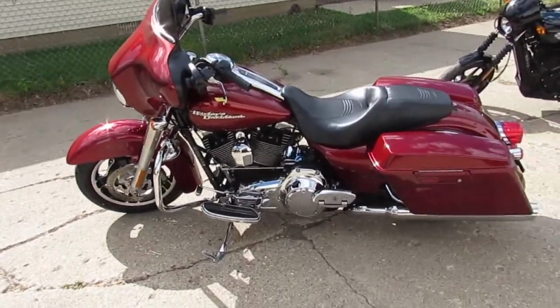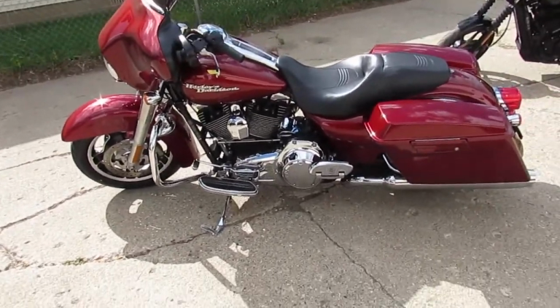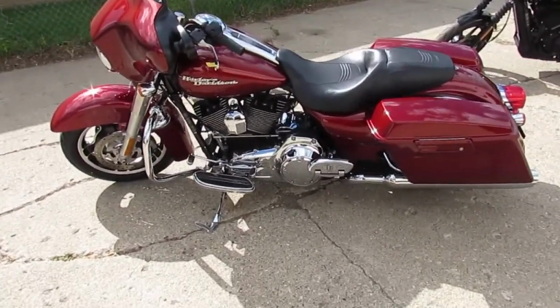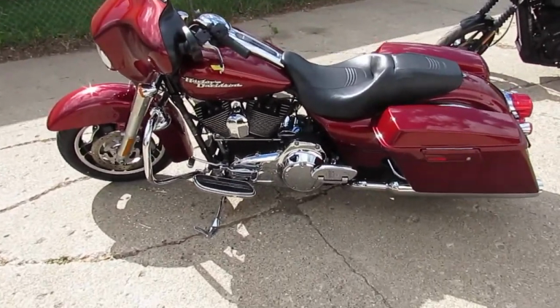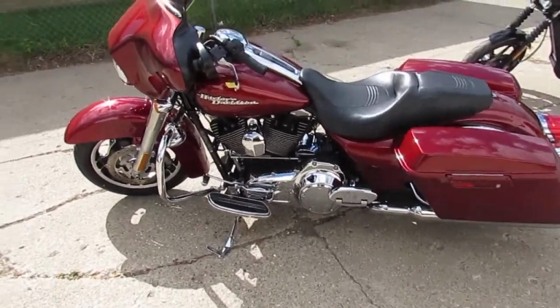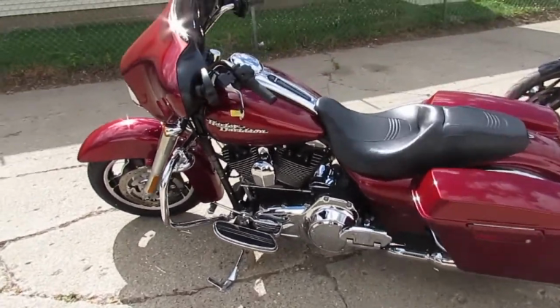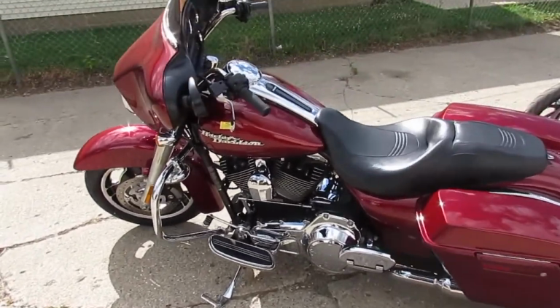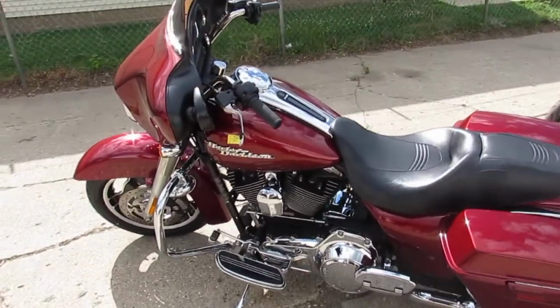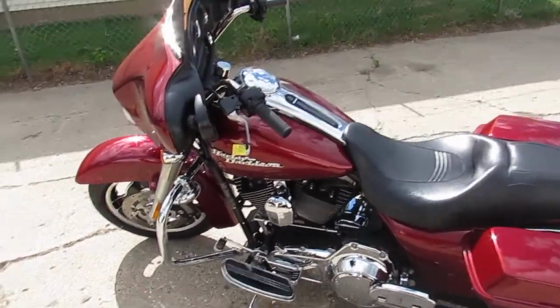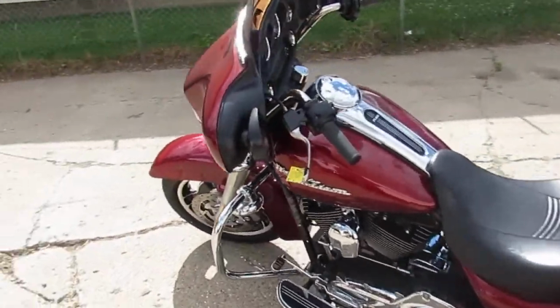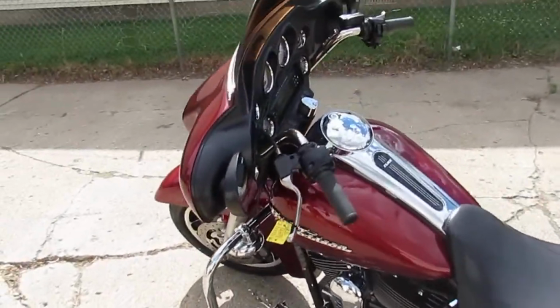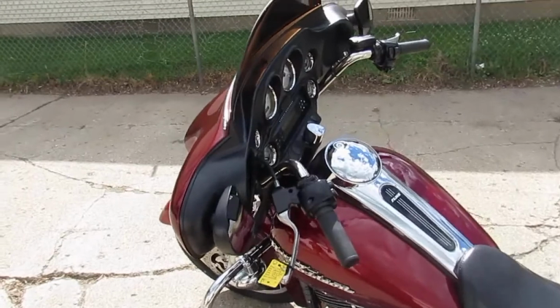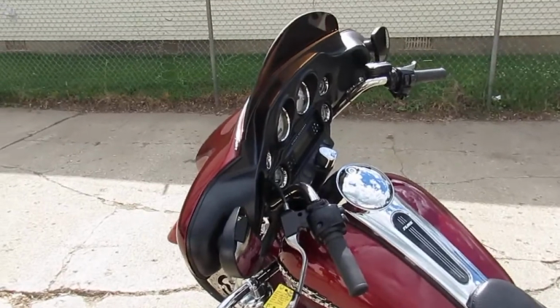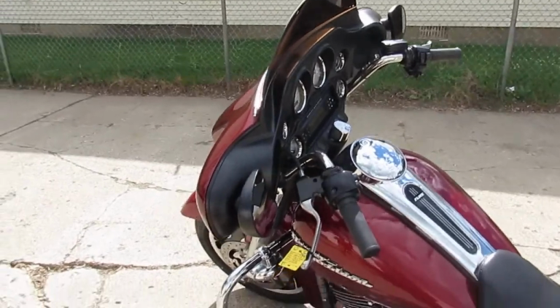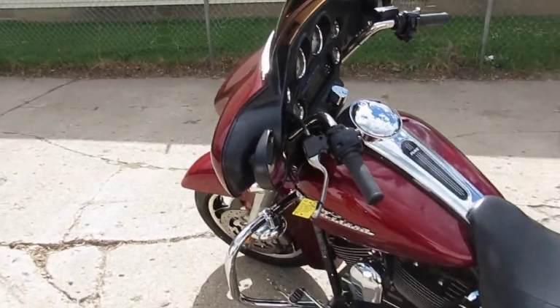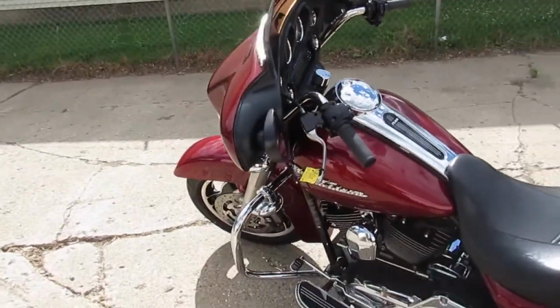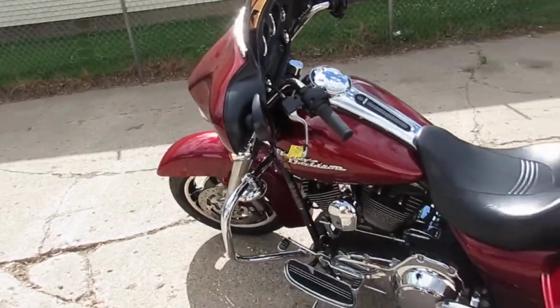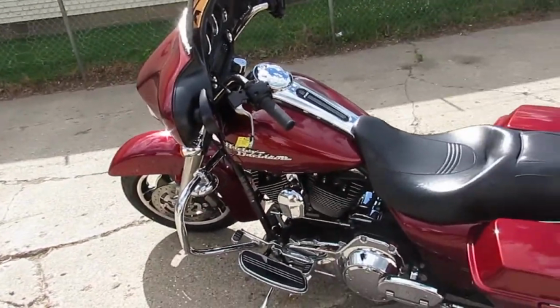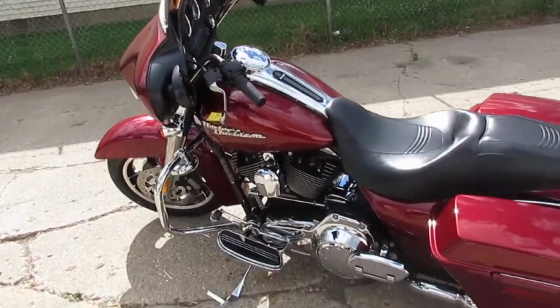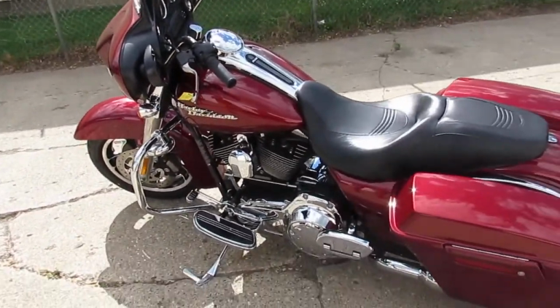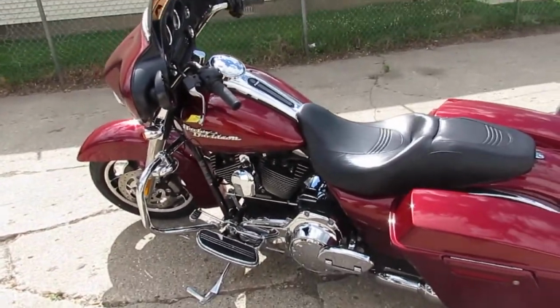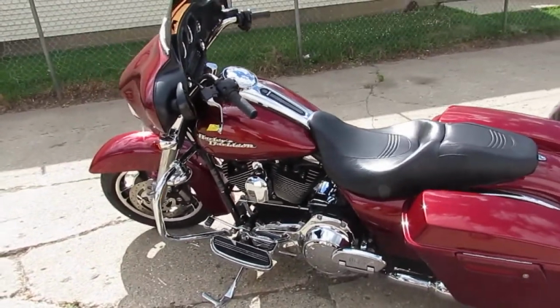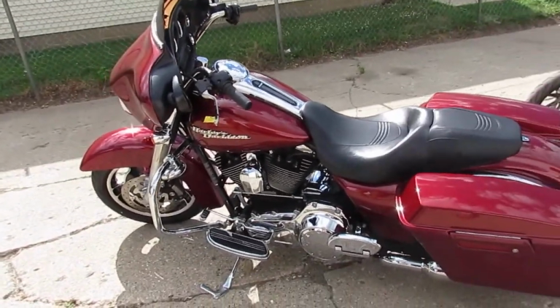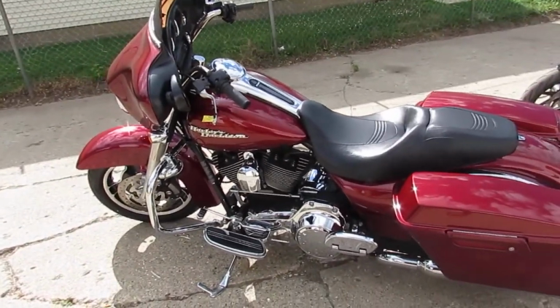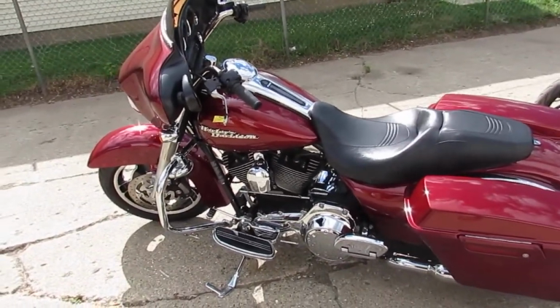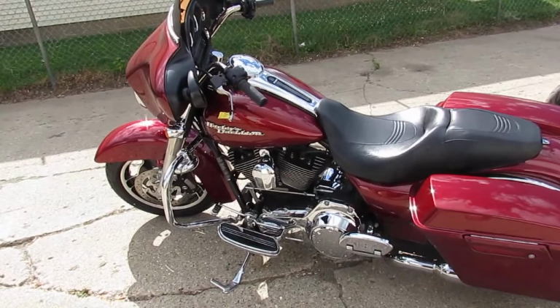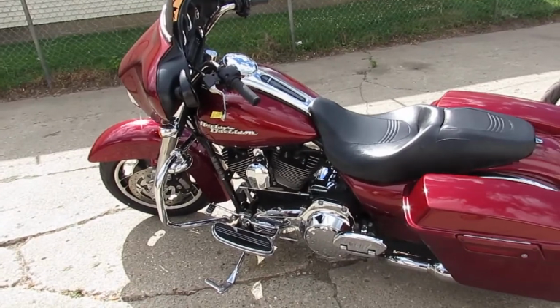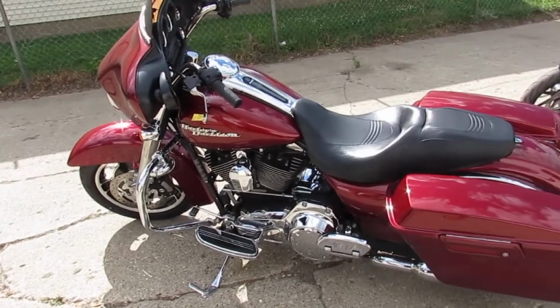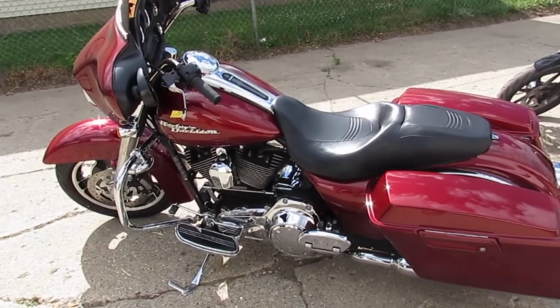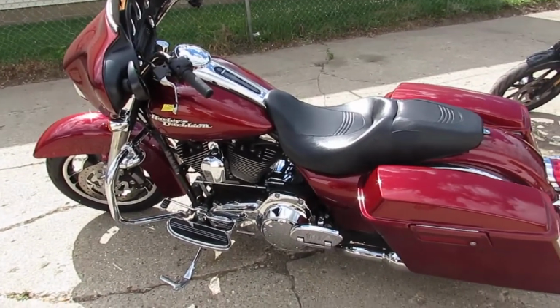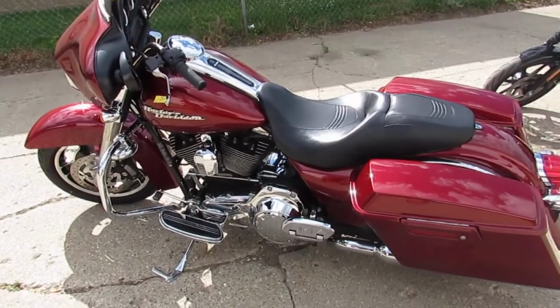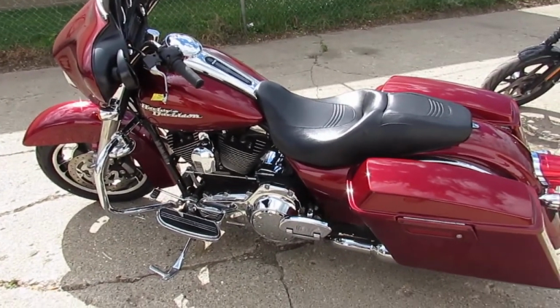You guys can buy it with confidence, crank up the tunes, hit the open road on this low mileage 2009 Harley Davidson Street Glide. Leasing available for $2.99 a month — you can't beat that.